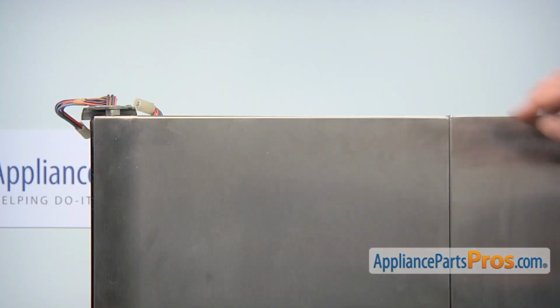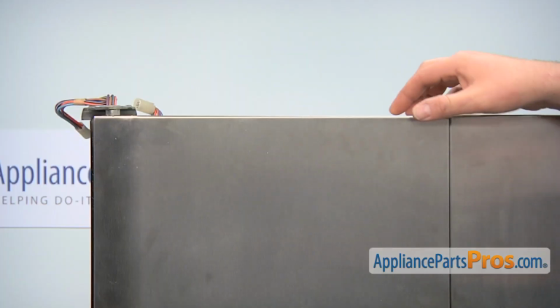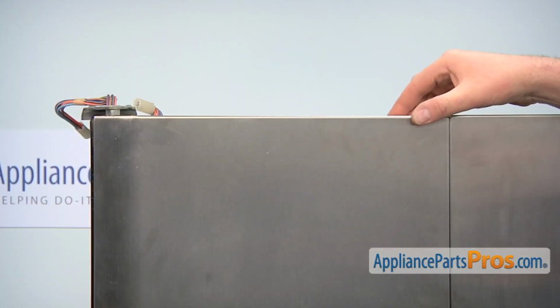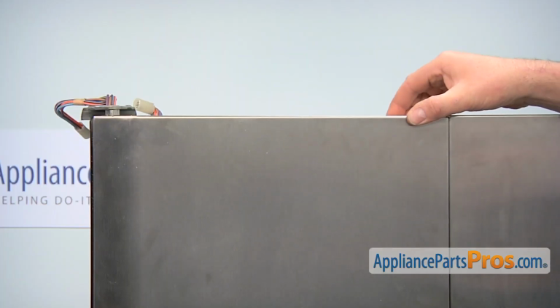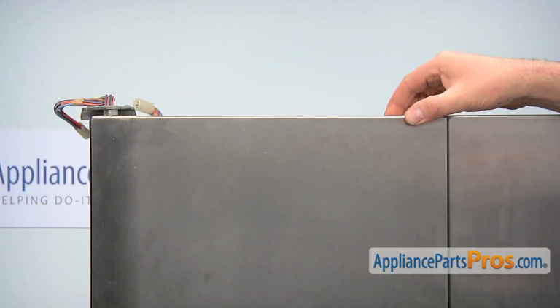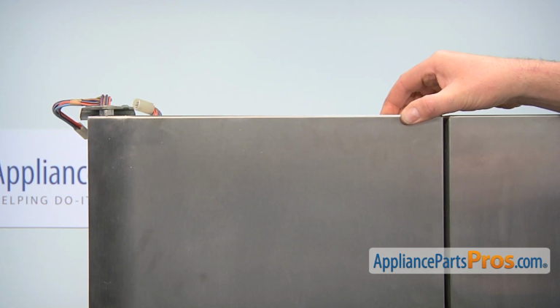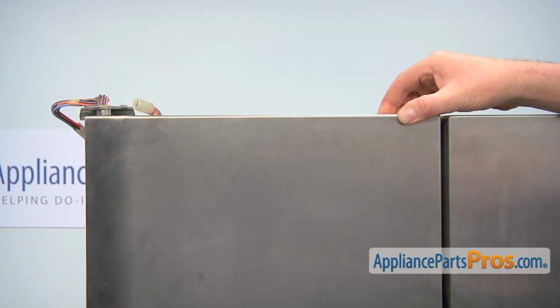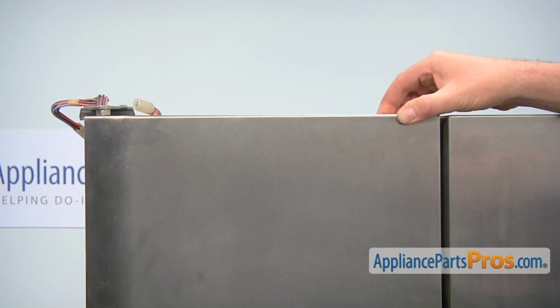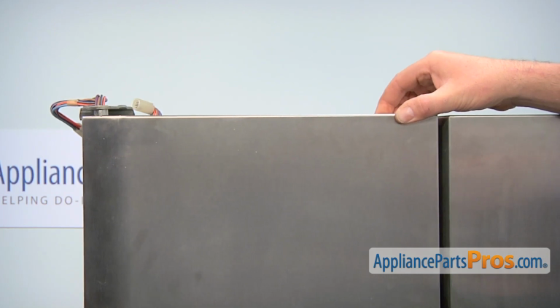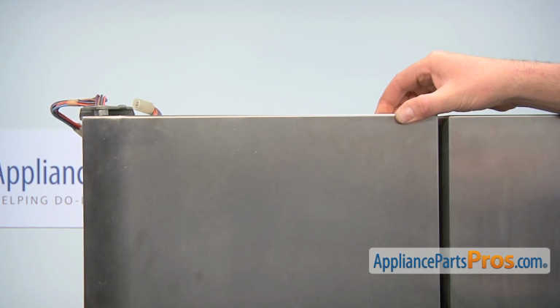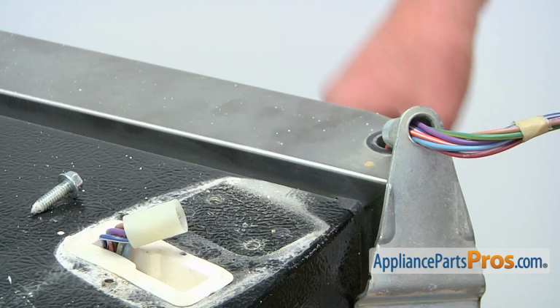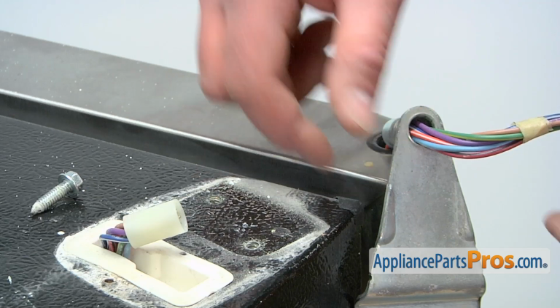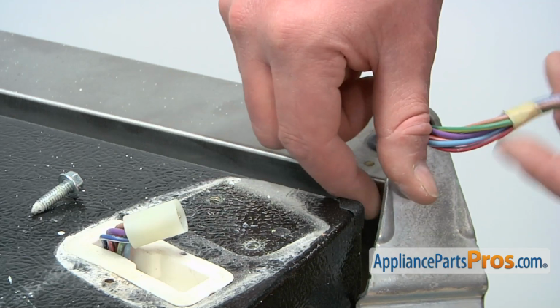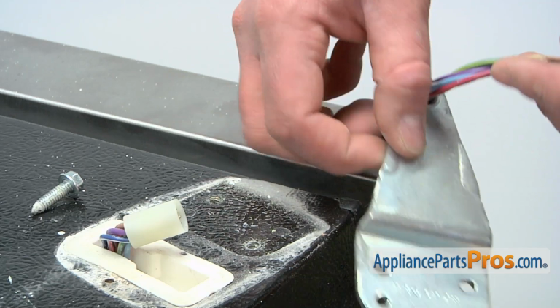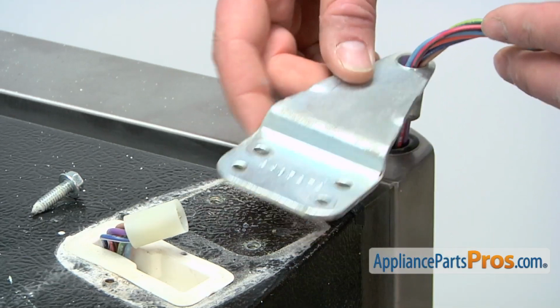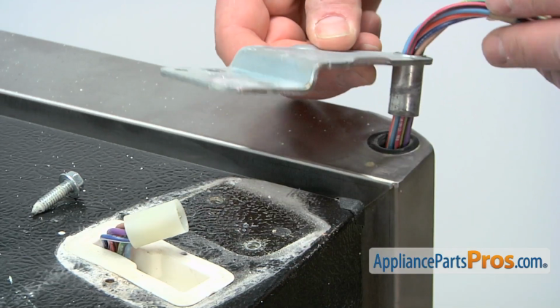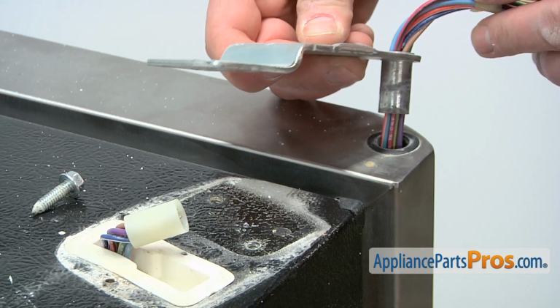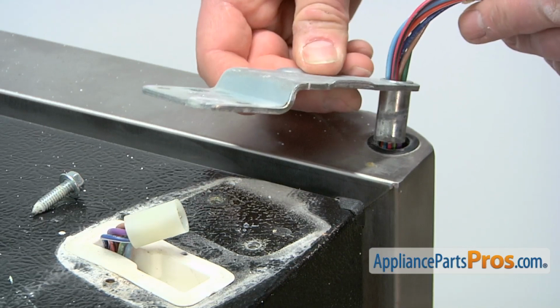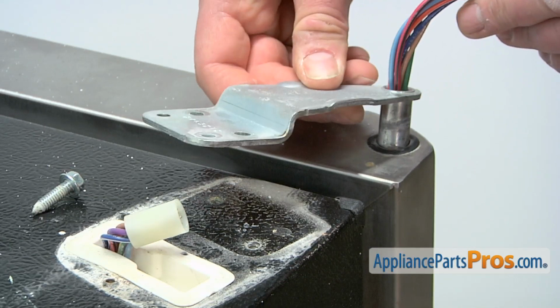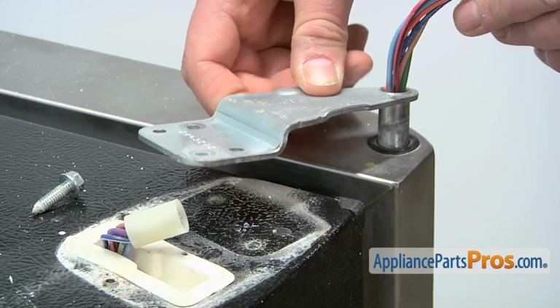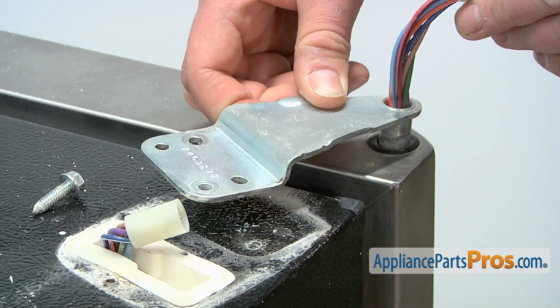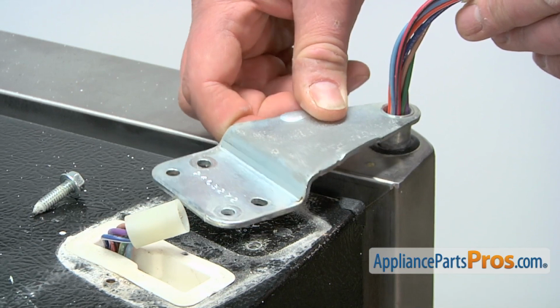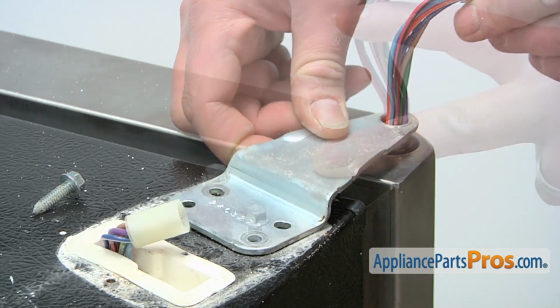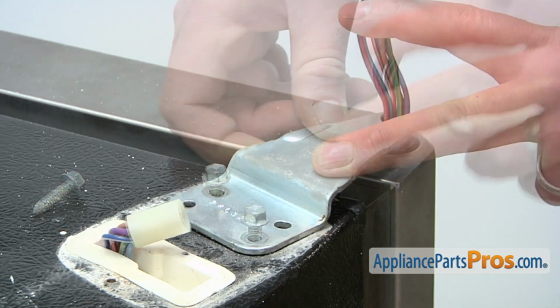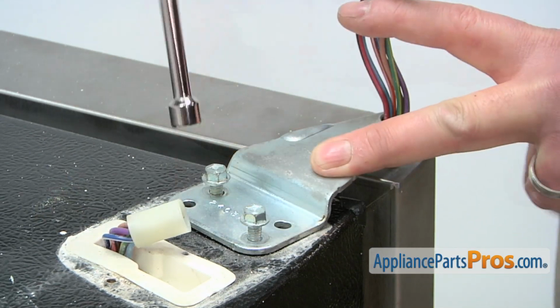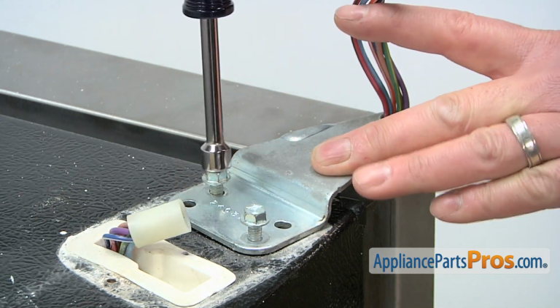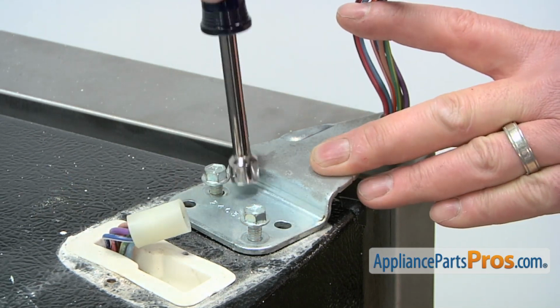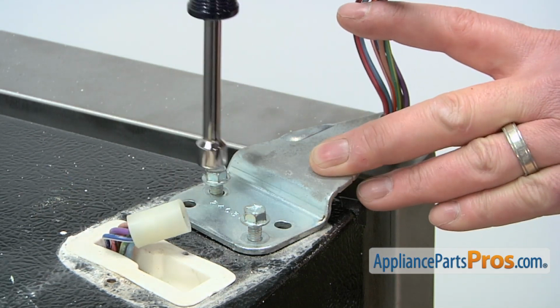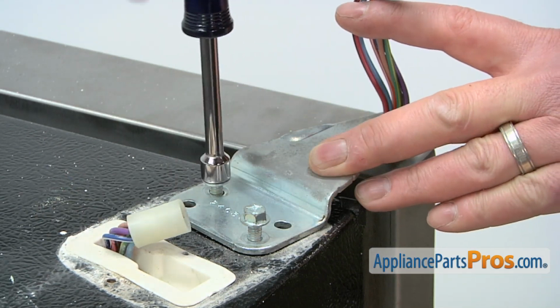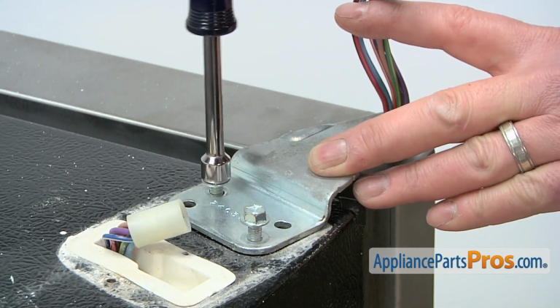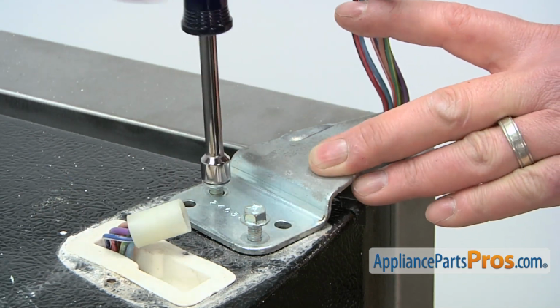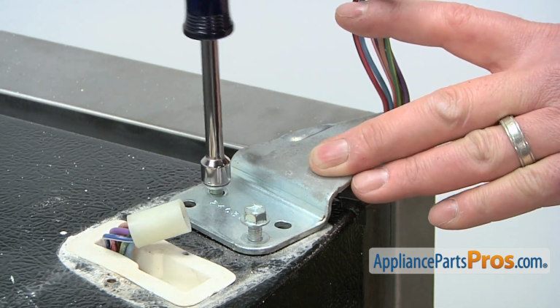Before installing the upper hinge, be sure to realign the door. Position the top hinge in the door and then thread in and tighten the two retaining screws.